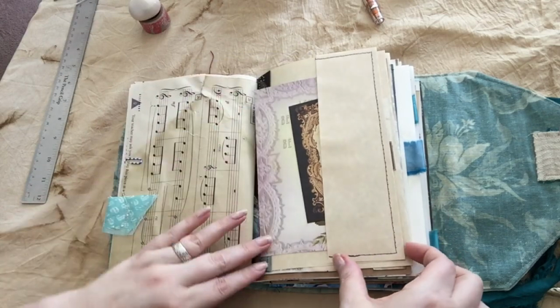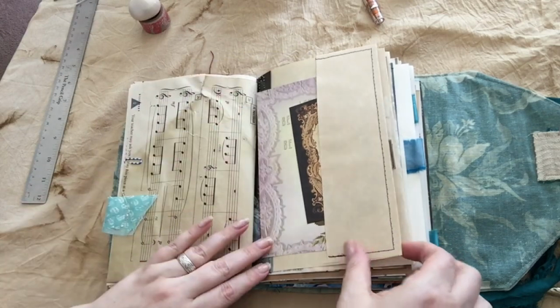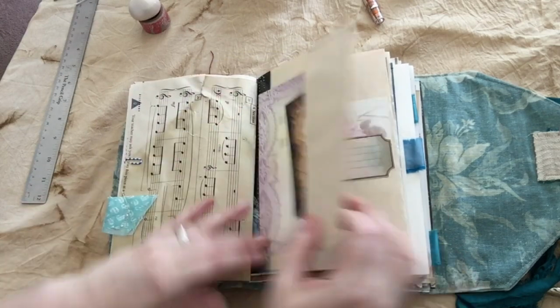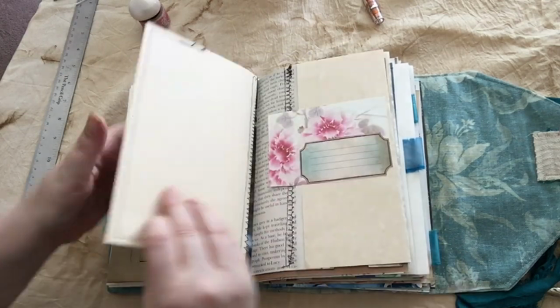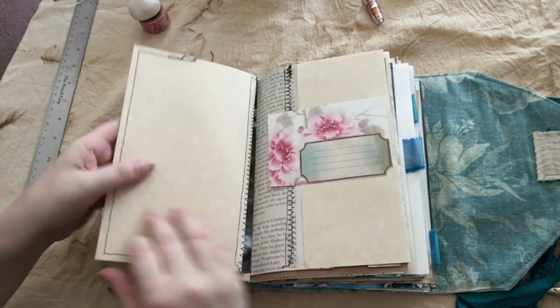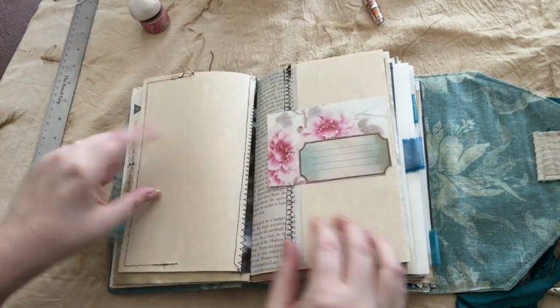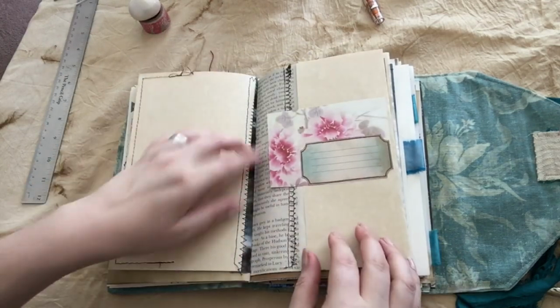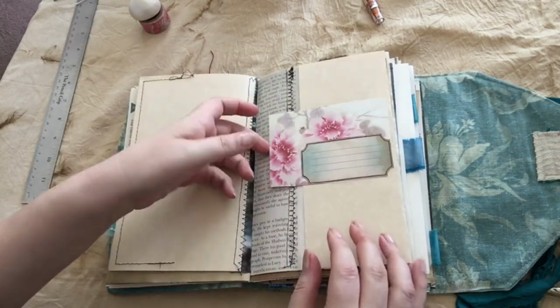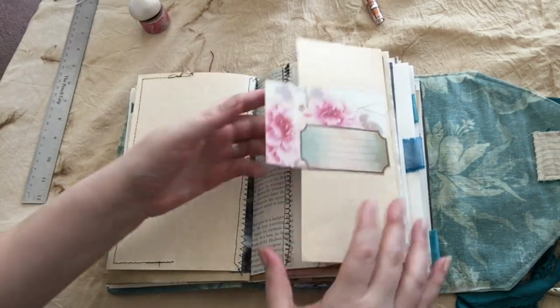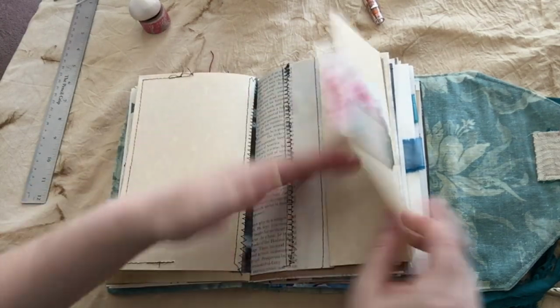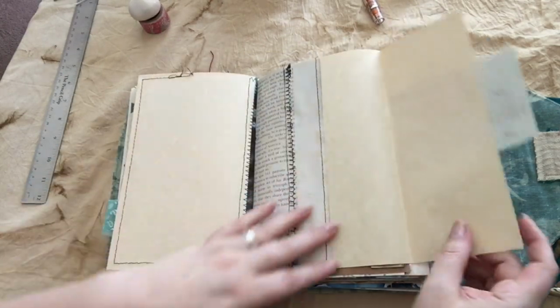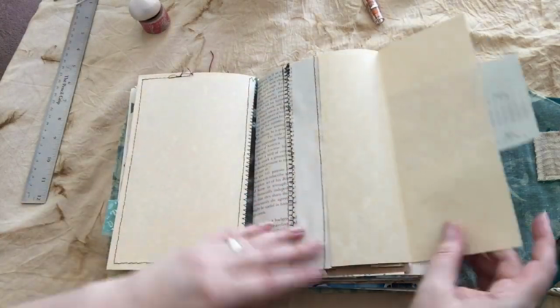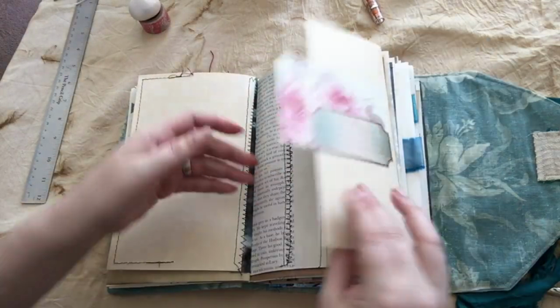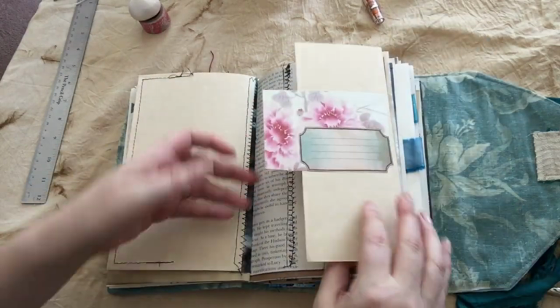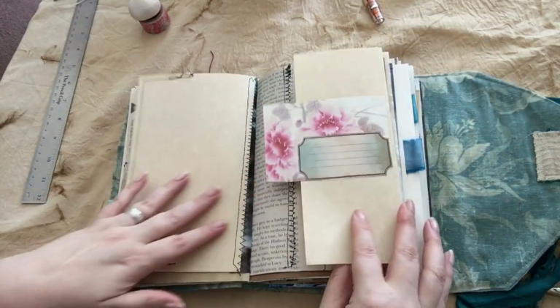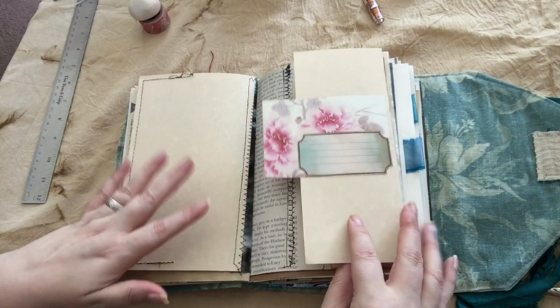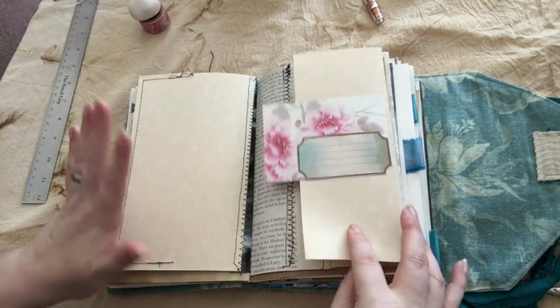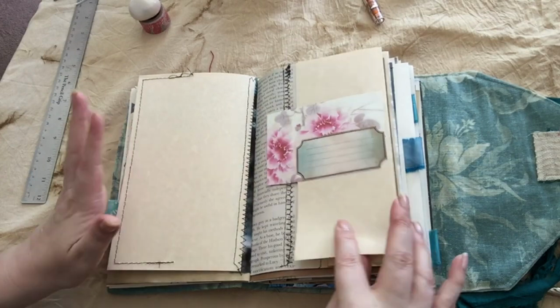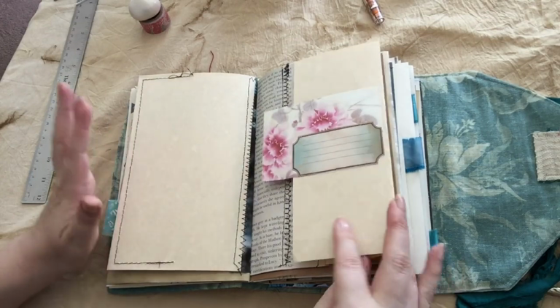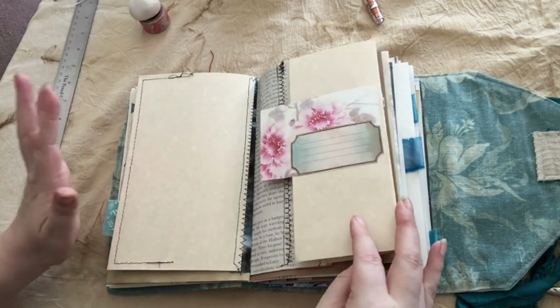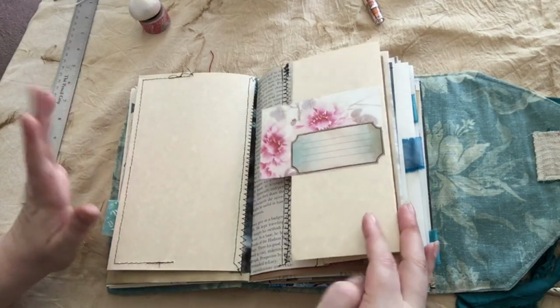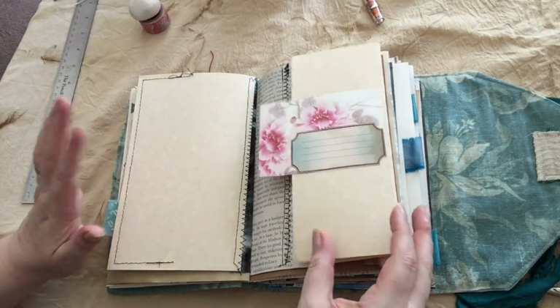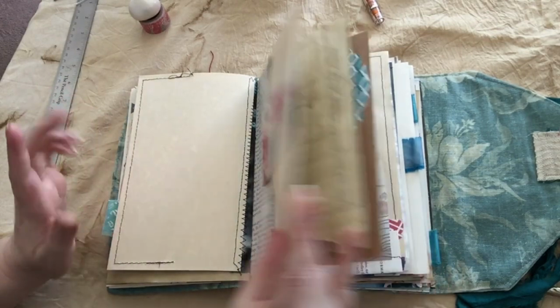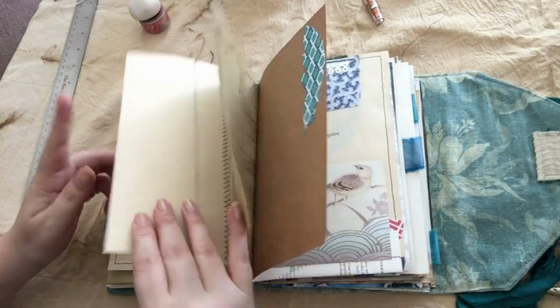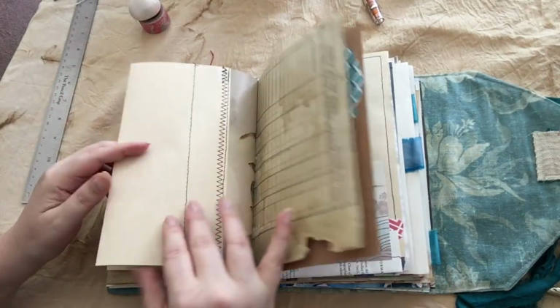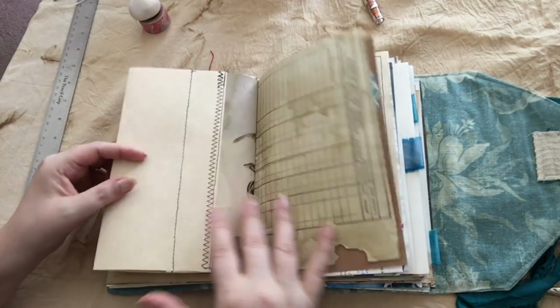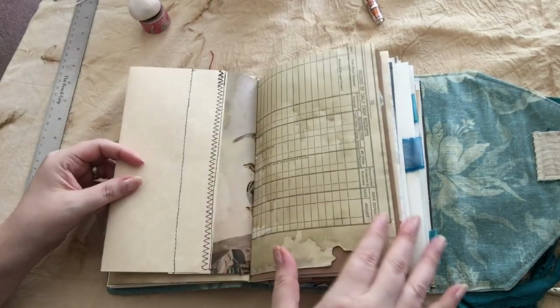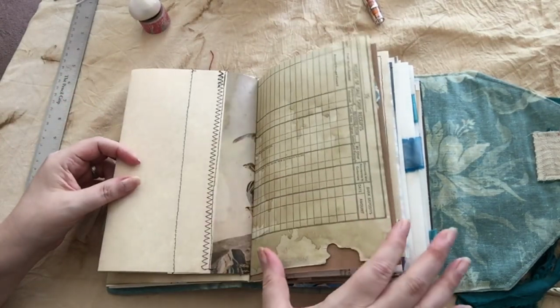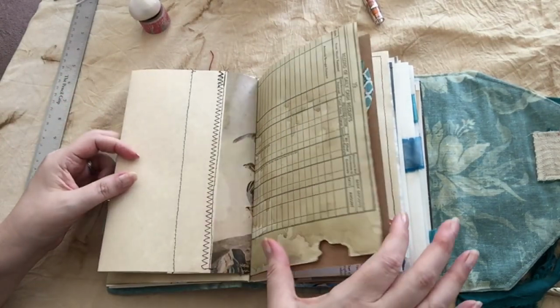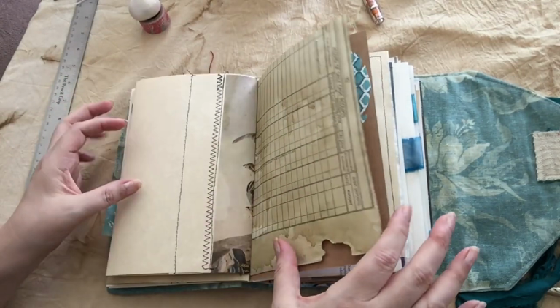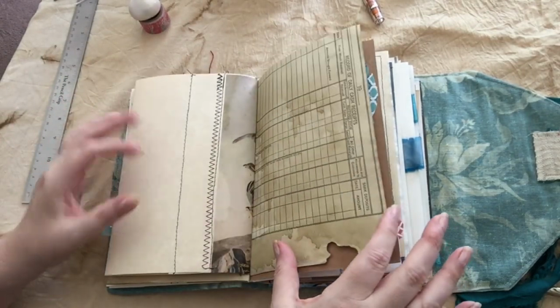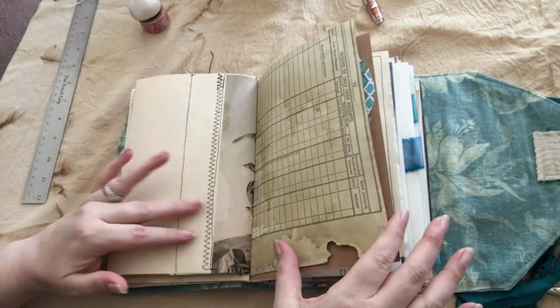There are lots of envelopes, lots of flips, lots of interactivity. So it's not just flat pages for you to work on.